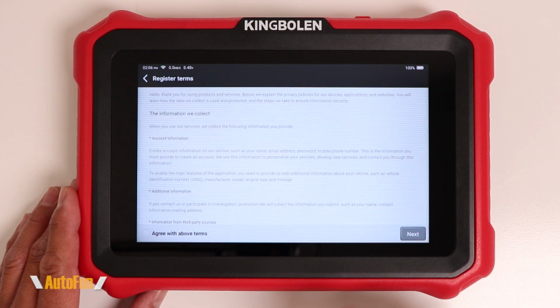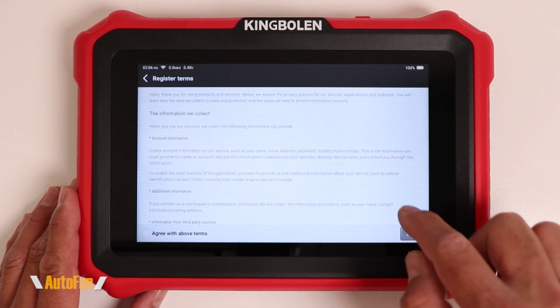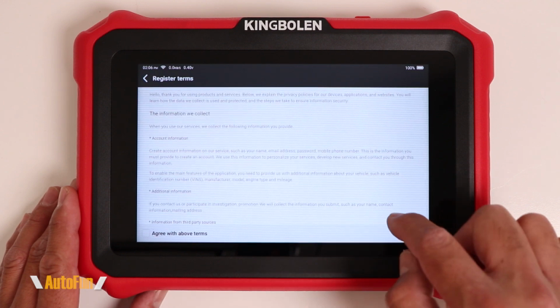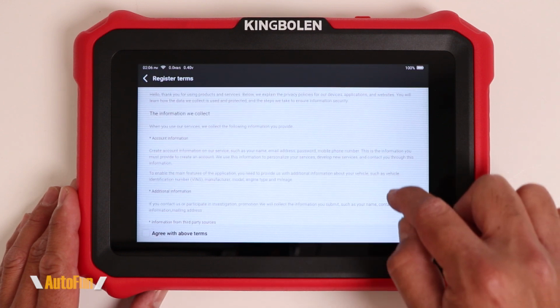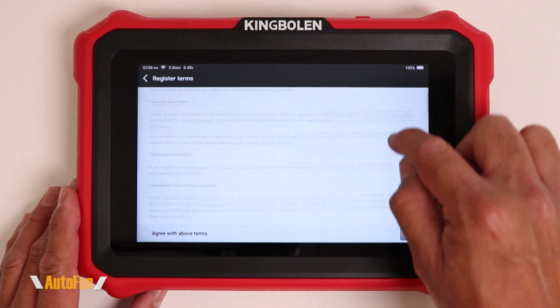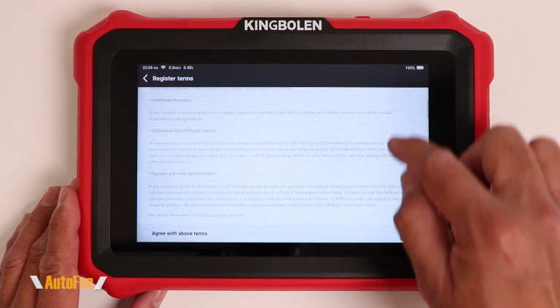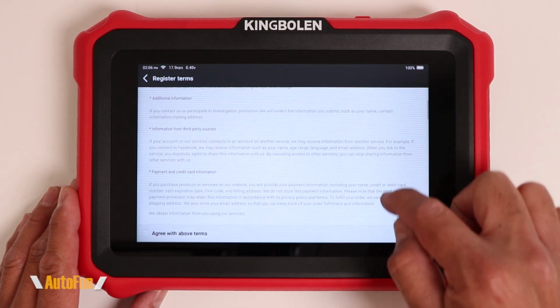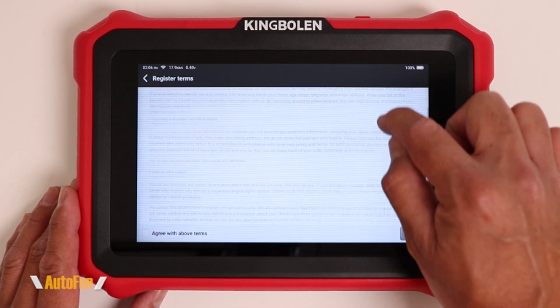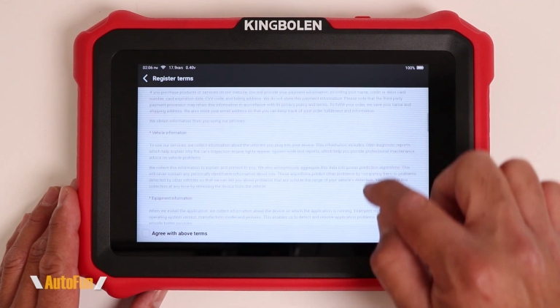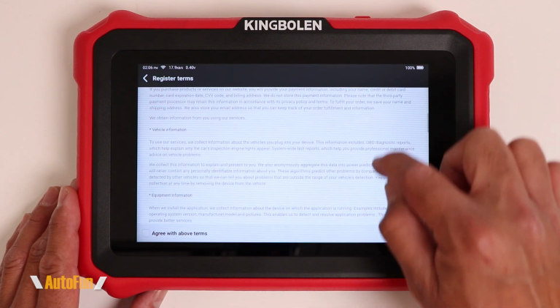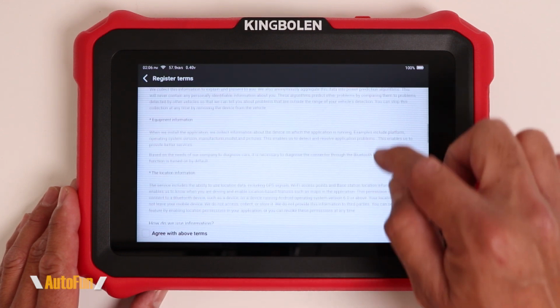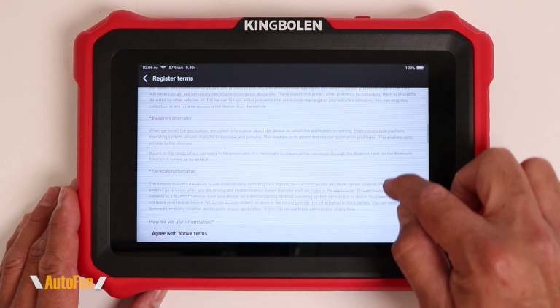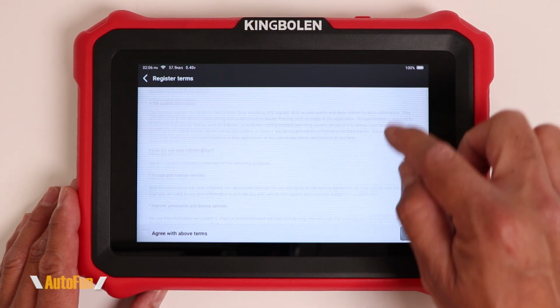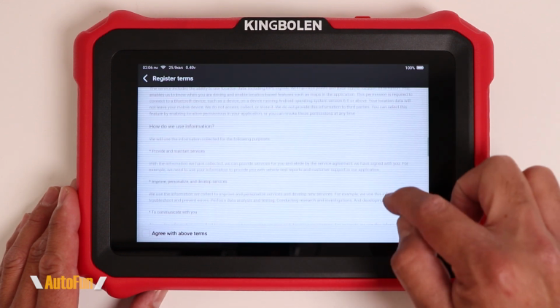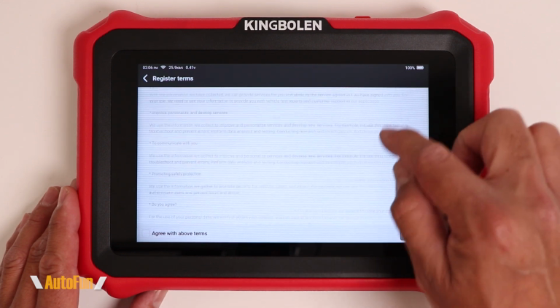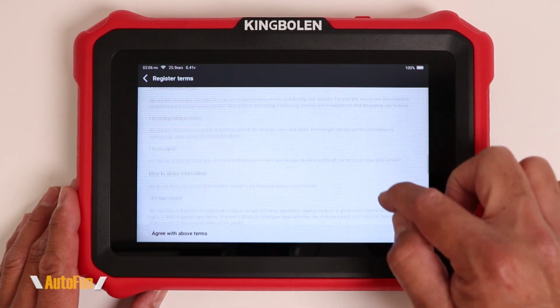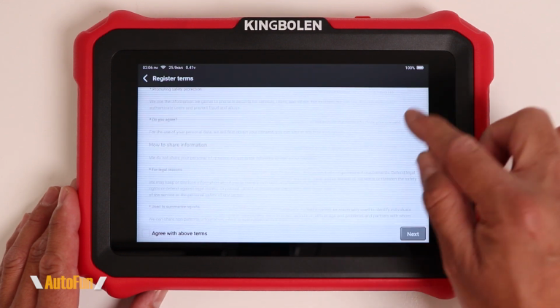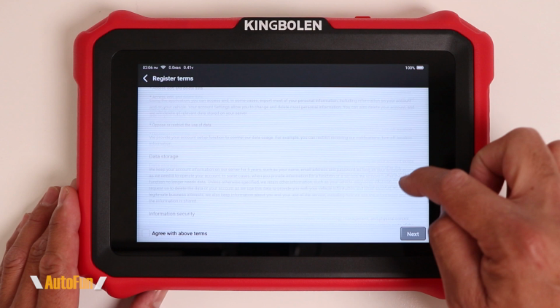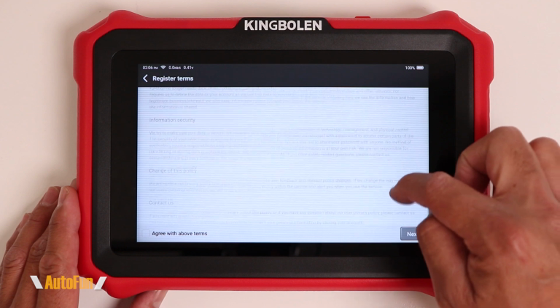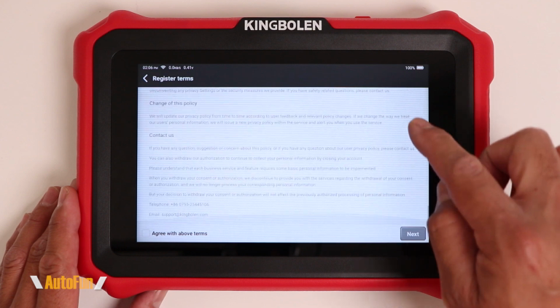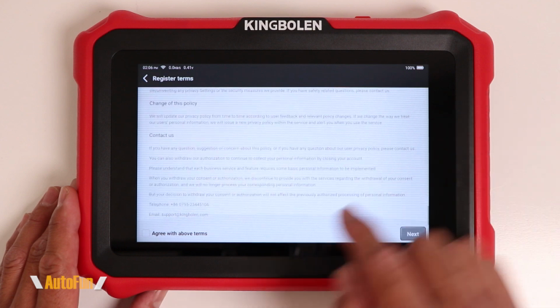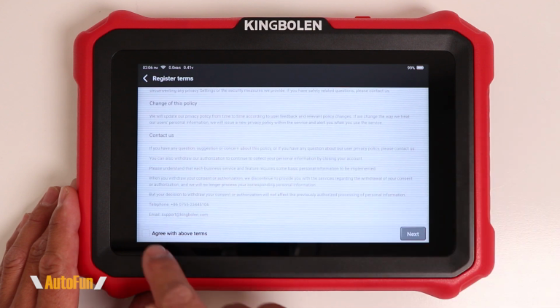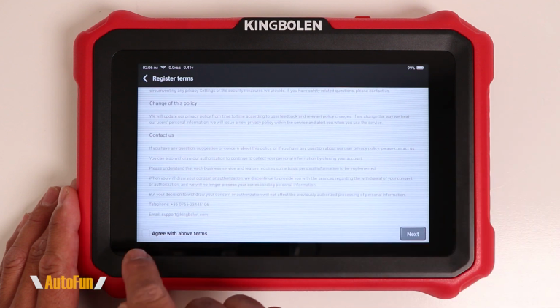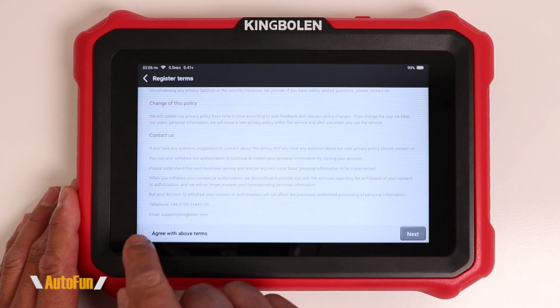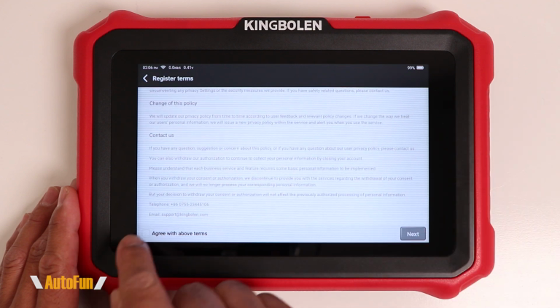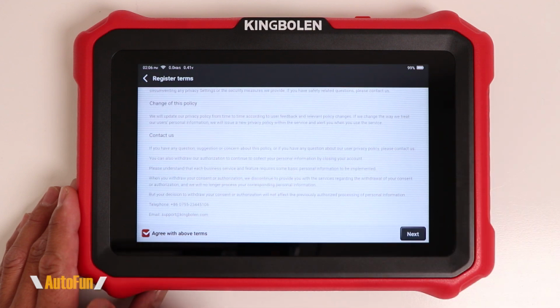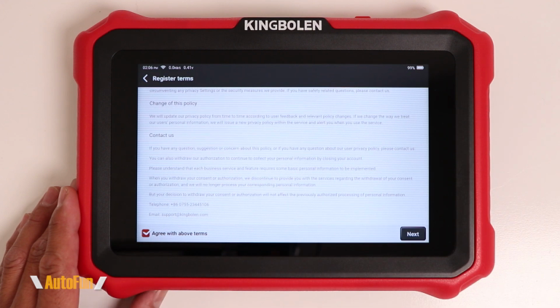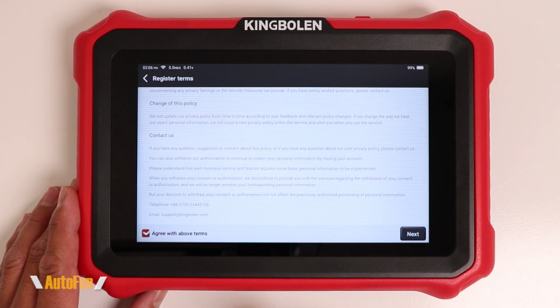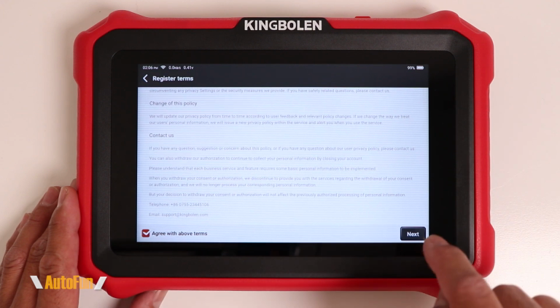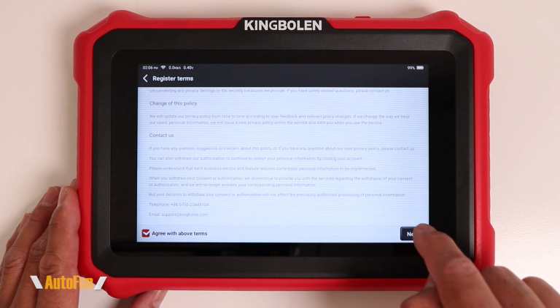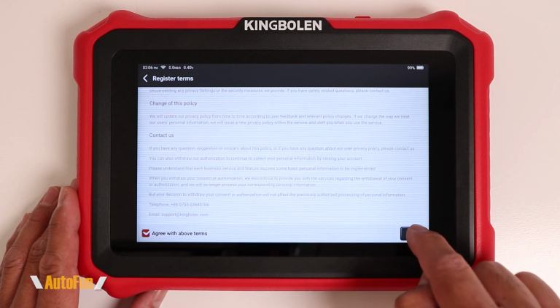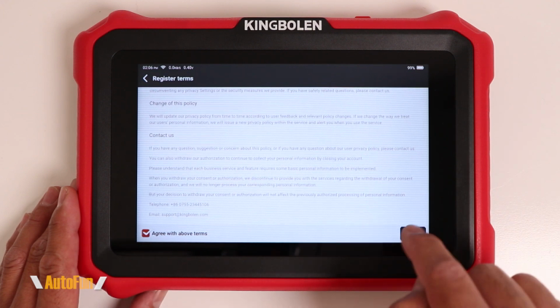Now you are presented with the terms screen, so here you want to review those terms, and once you review them, you want to check off agreed terms and then hit next.